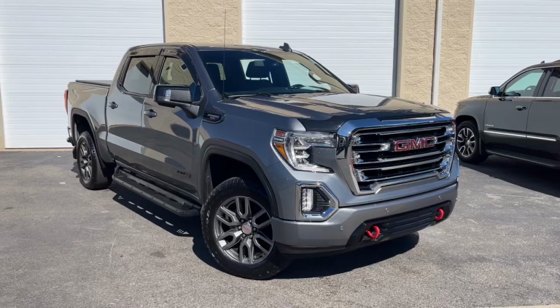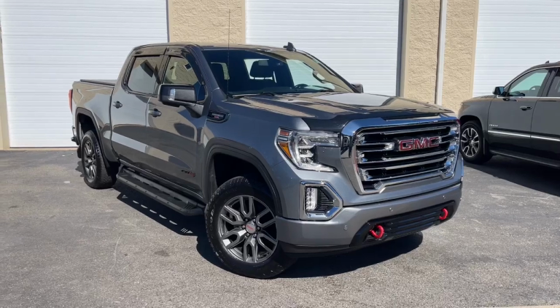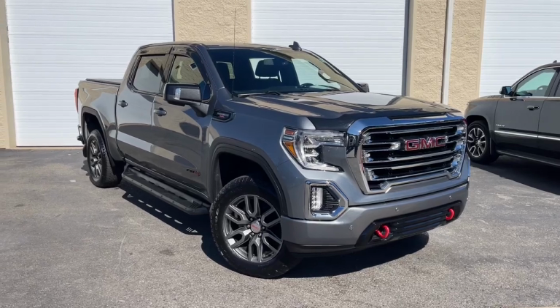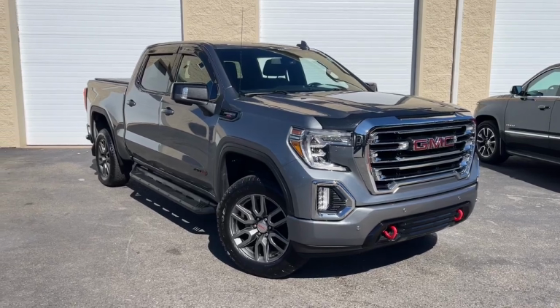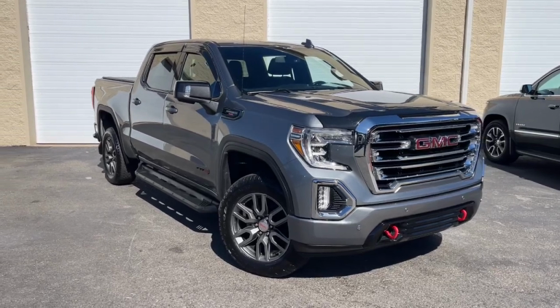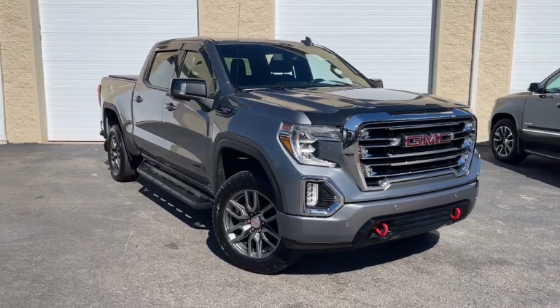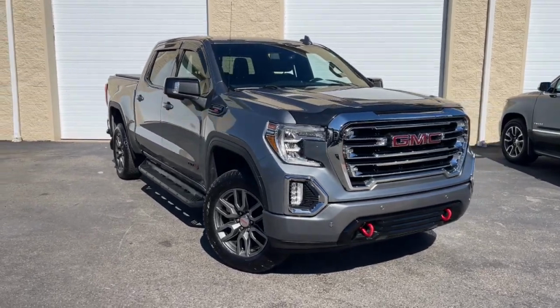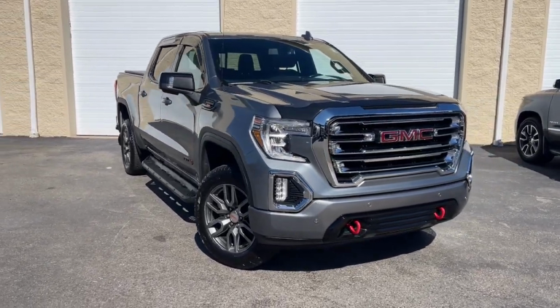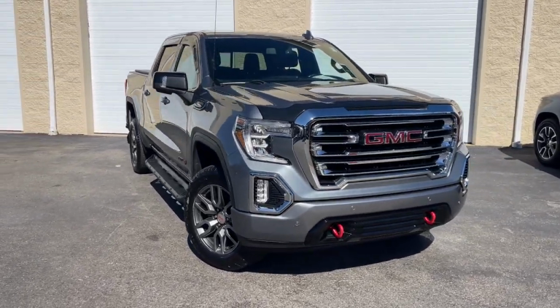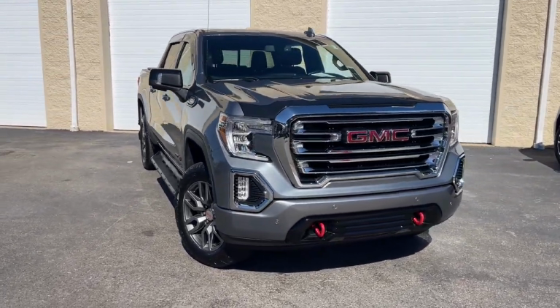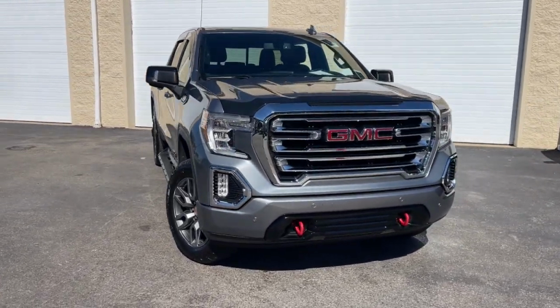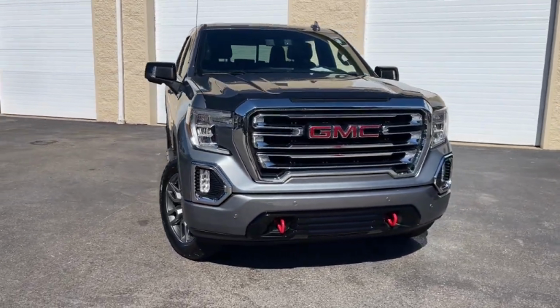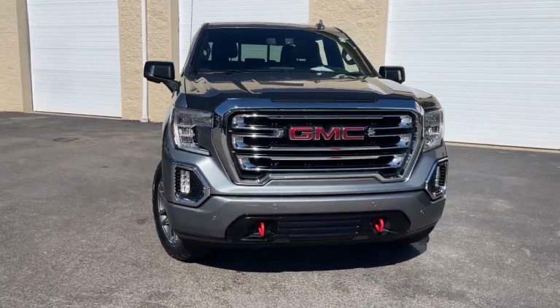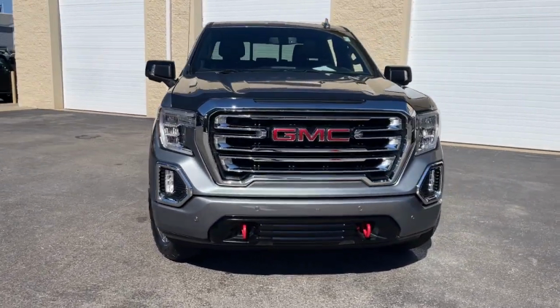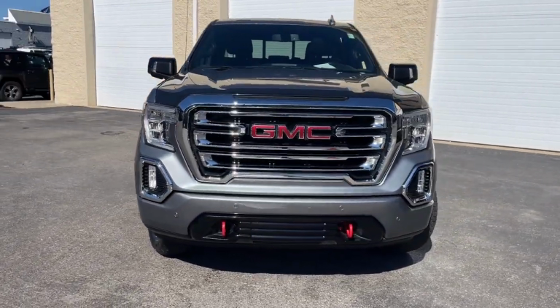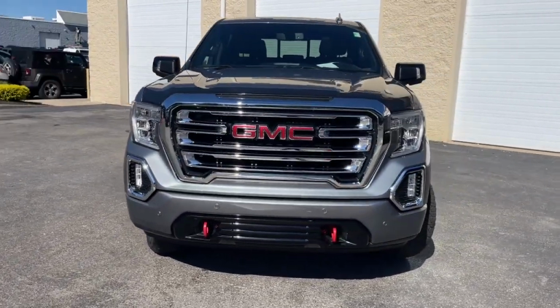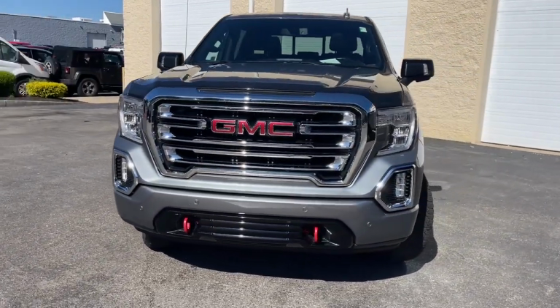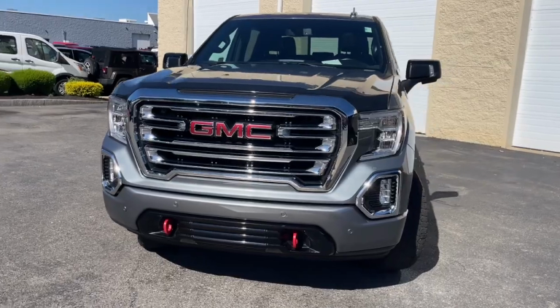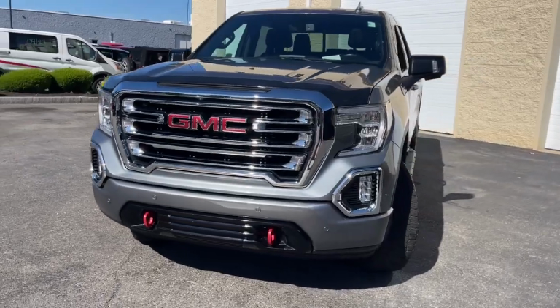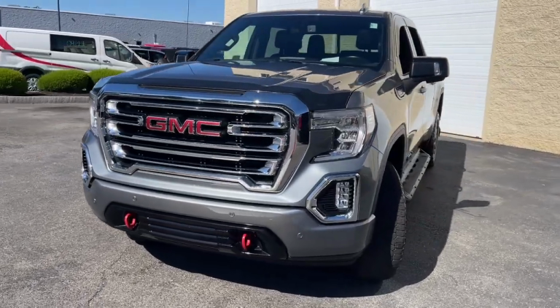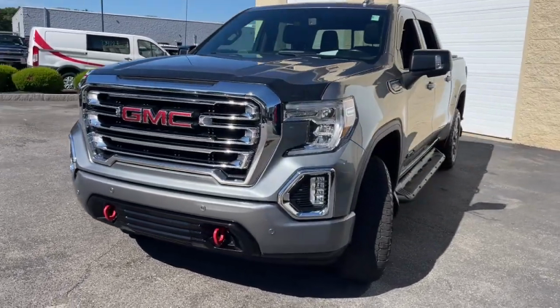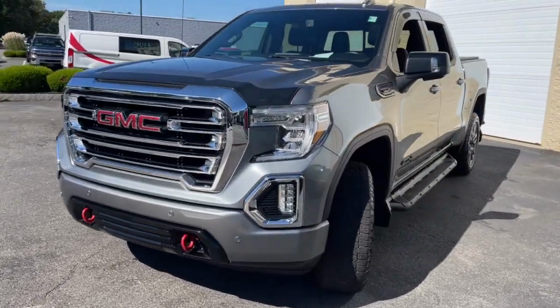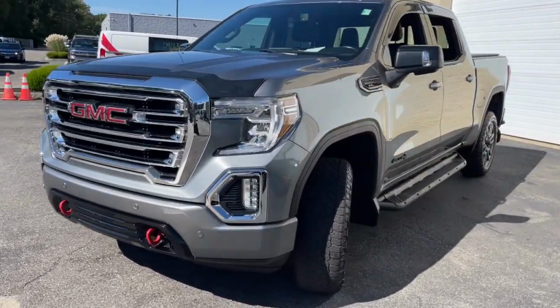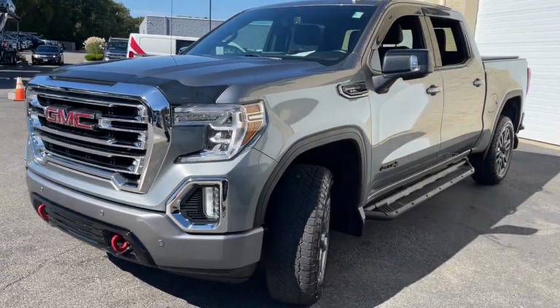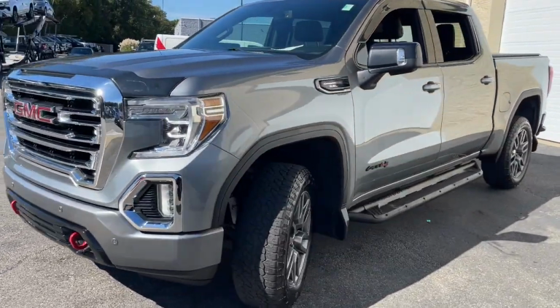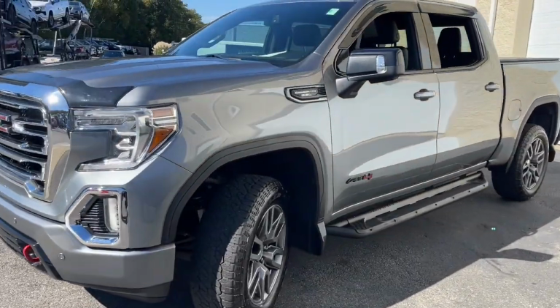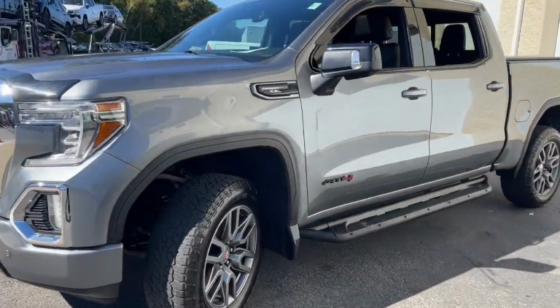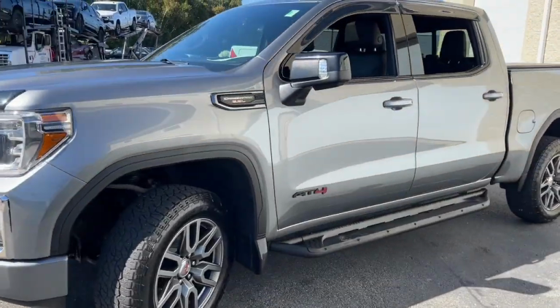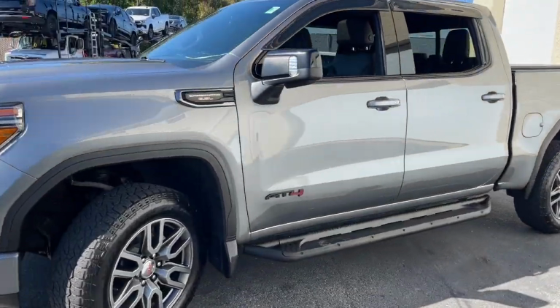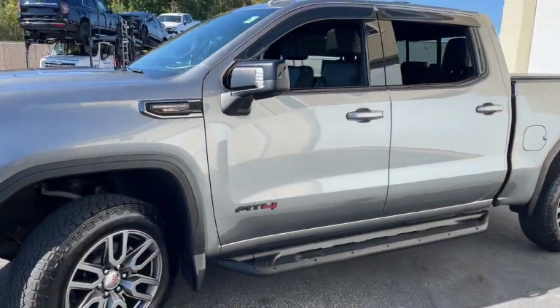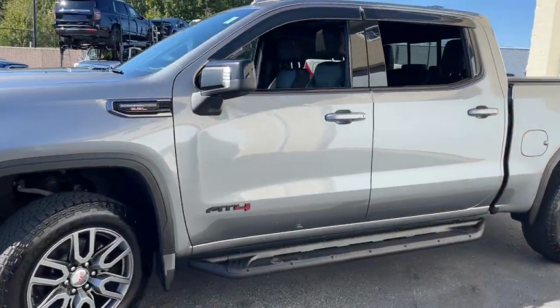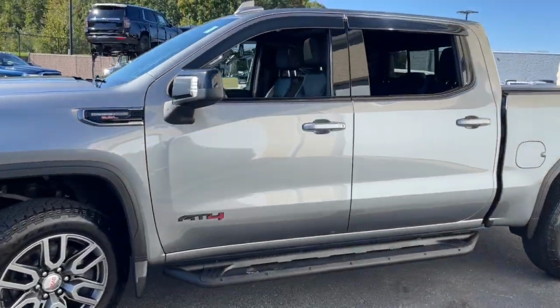Take a moment to check out the 2020 GMC Sierra. With less than 30,000 miles on the odometer, this vehicle provides excellent value.